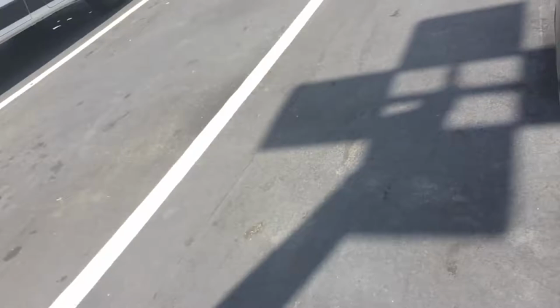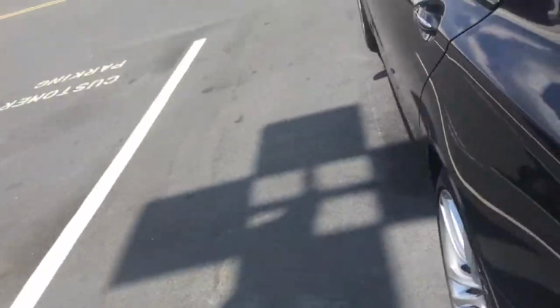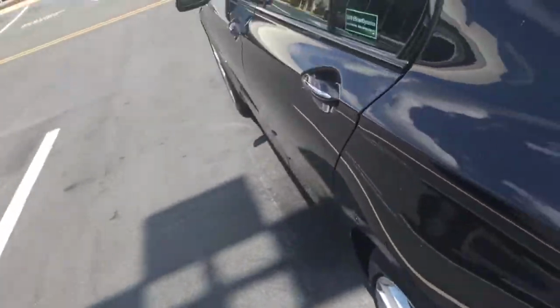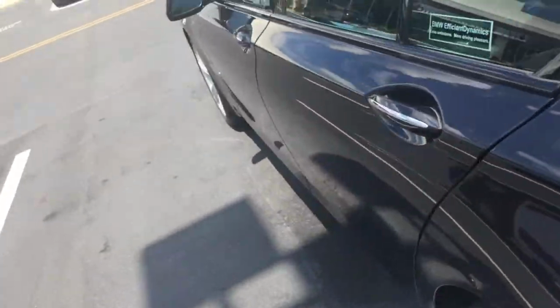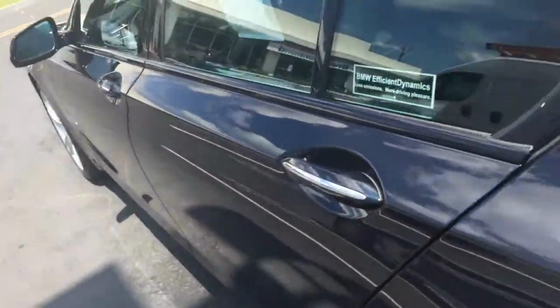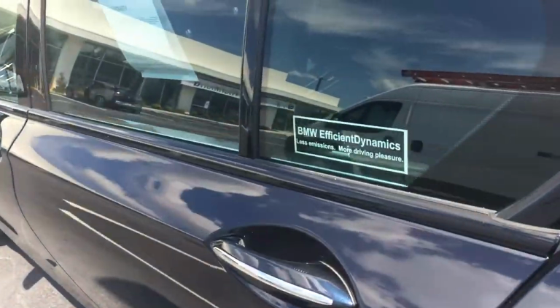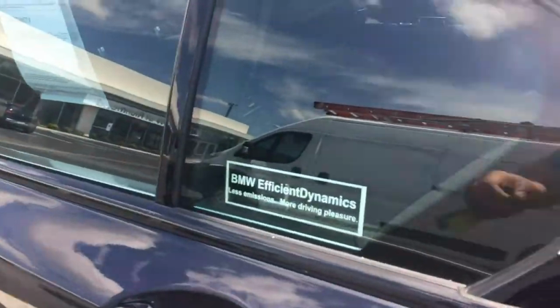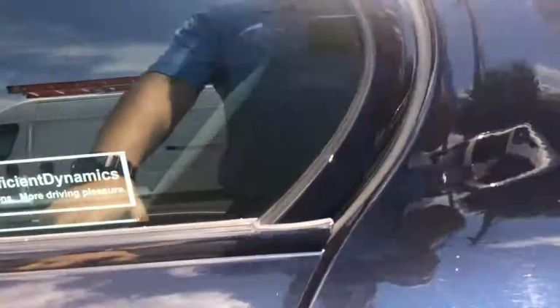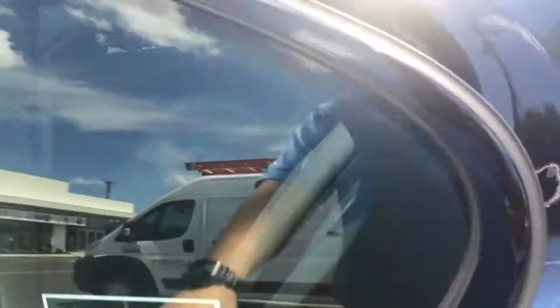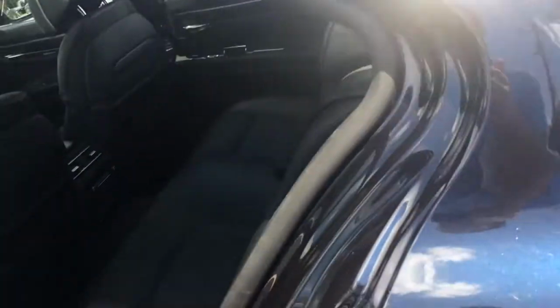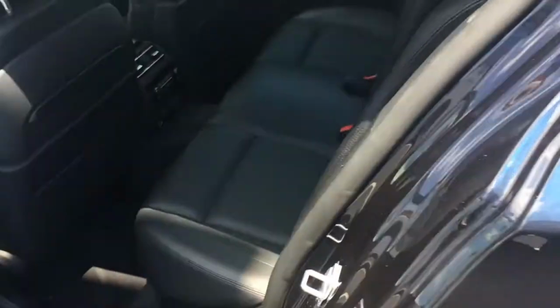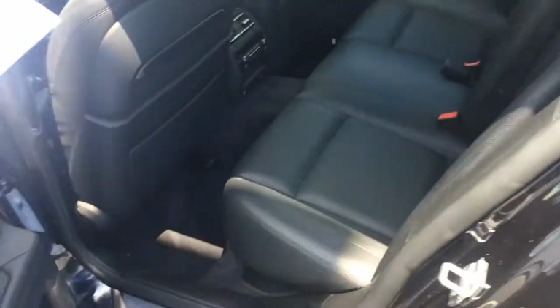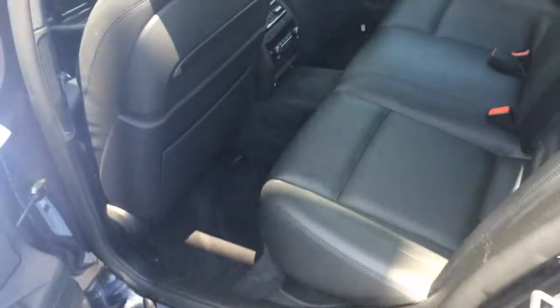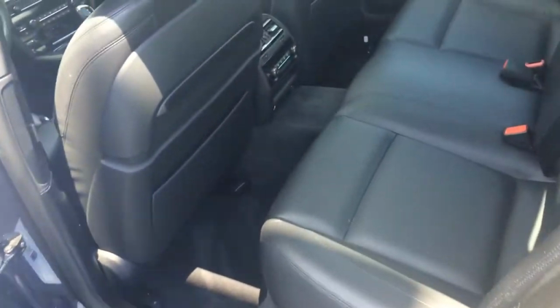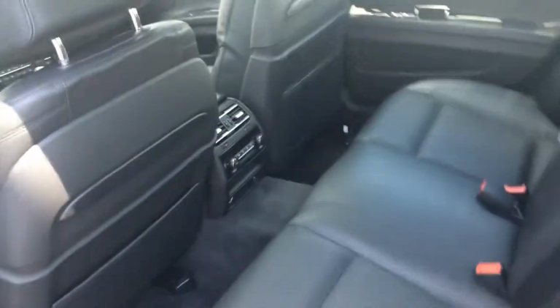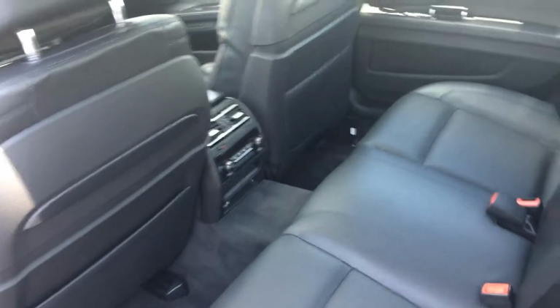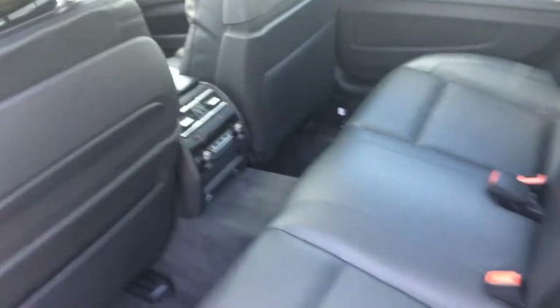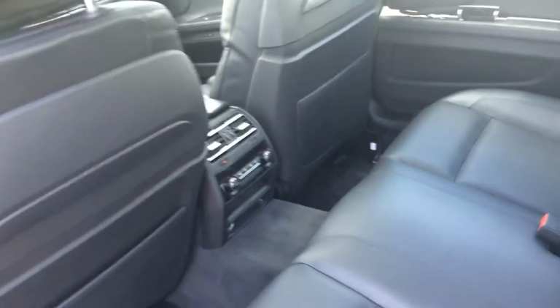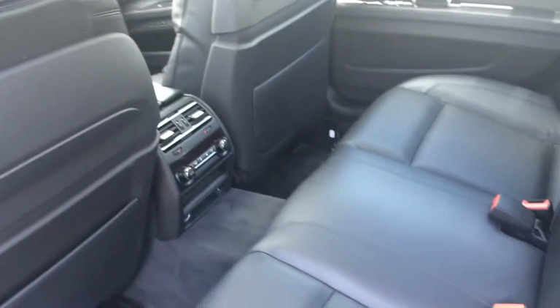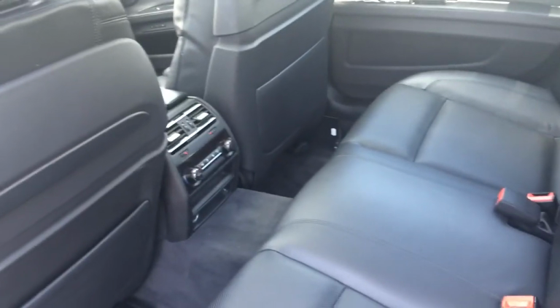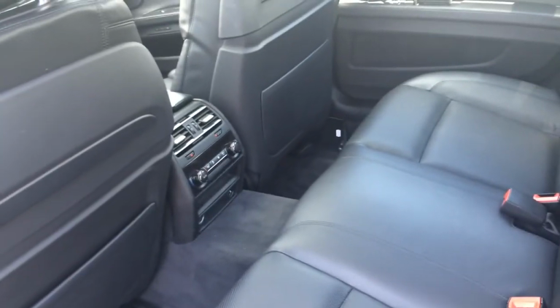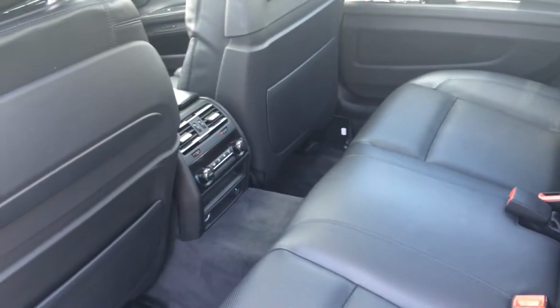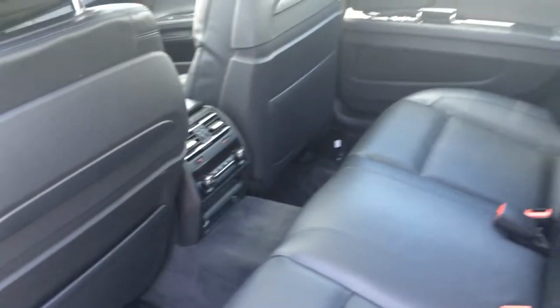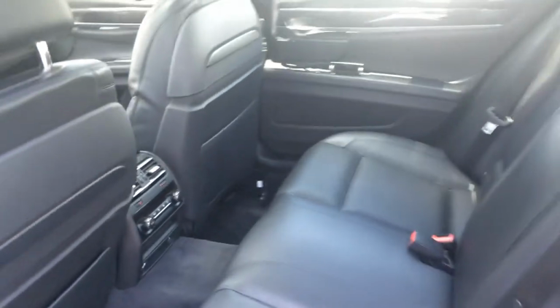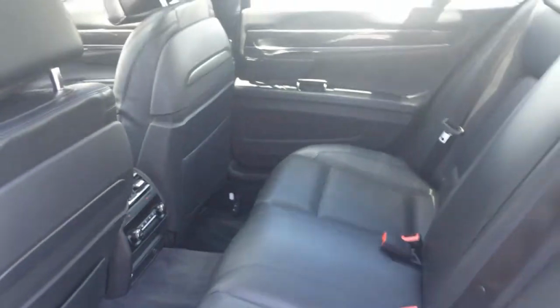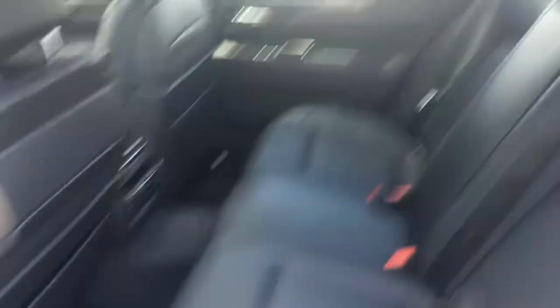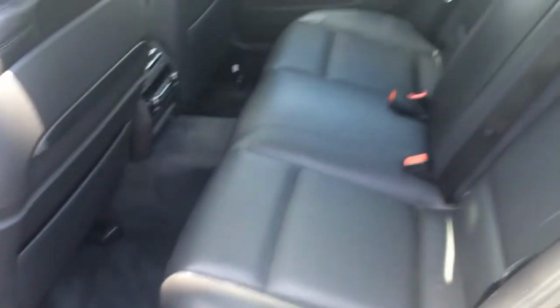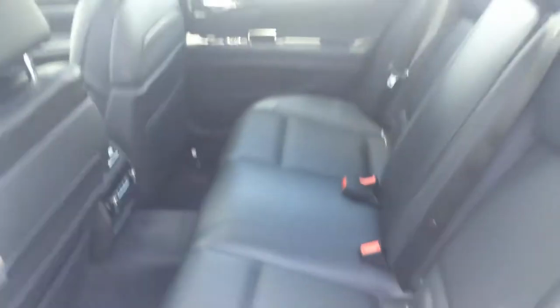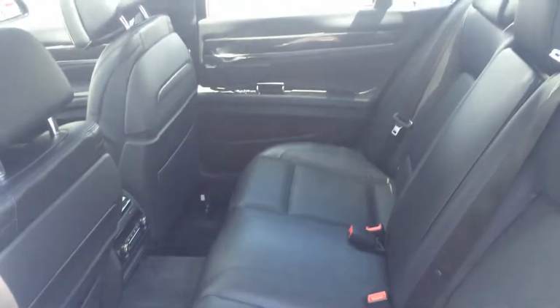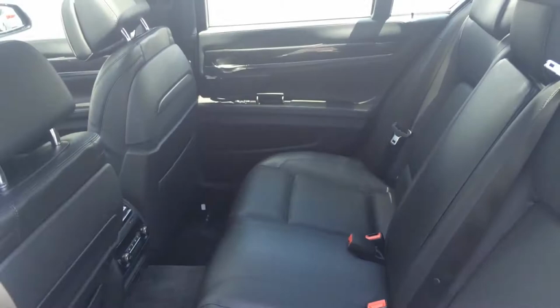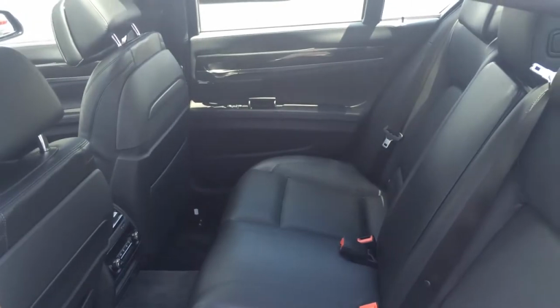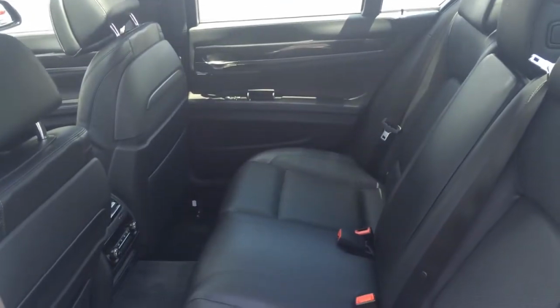Let's walk around here and show you the rear seats. They look like they've never even been sat in.